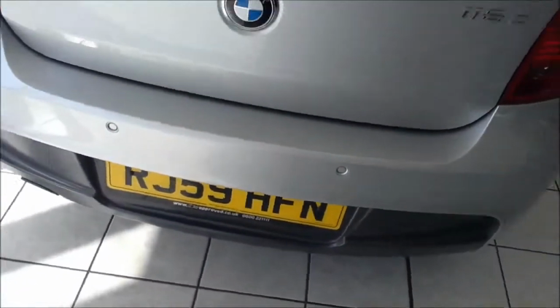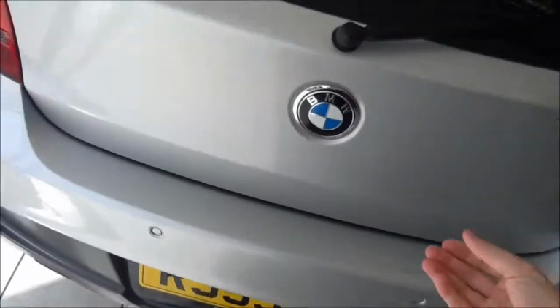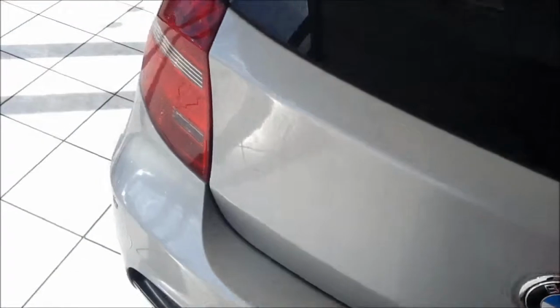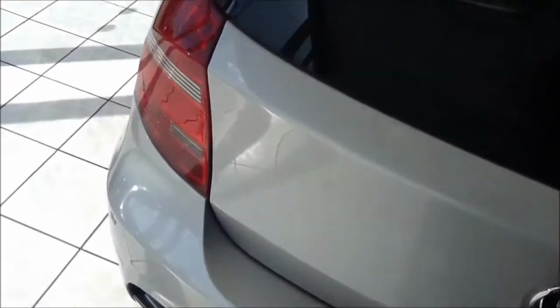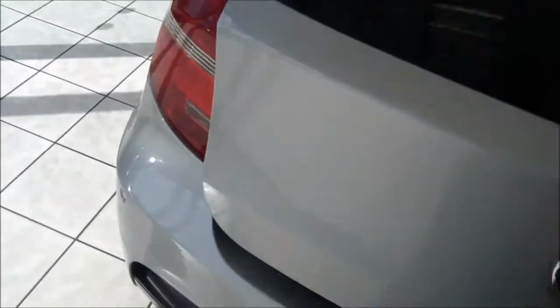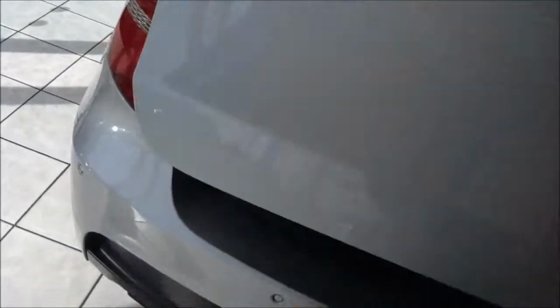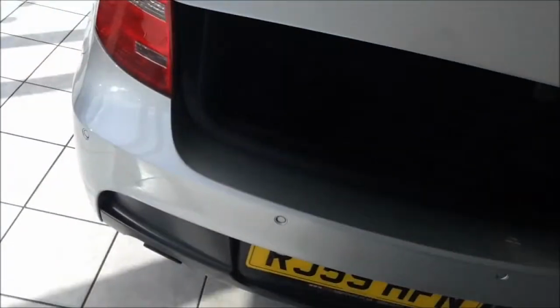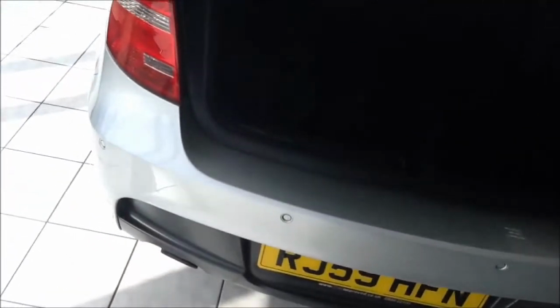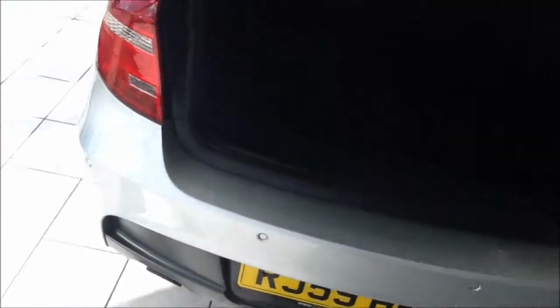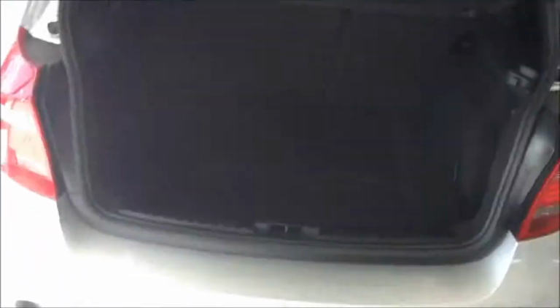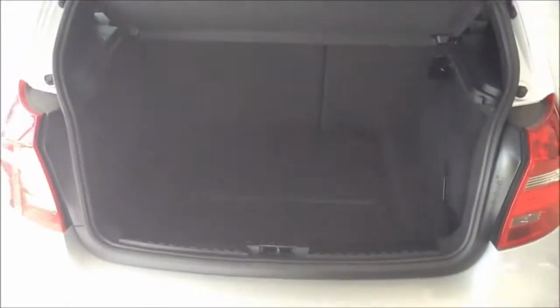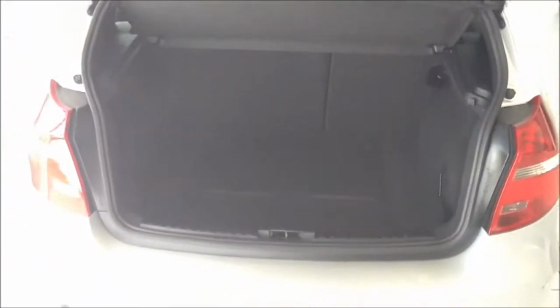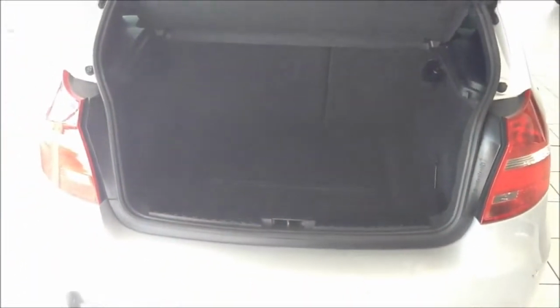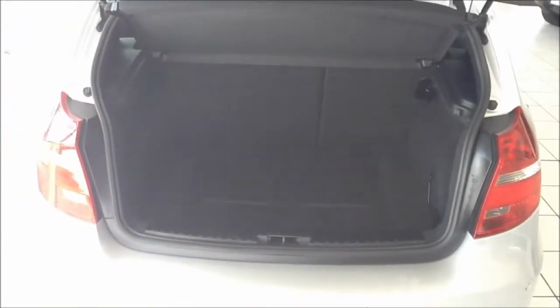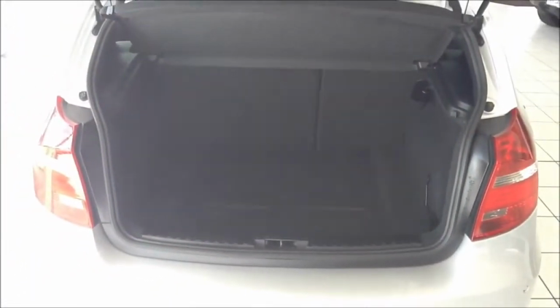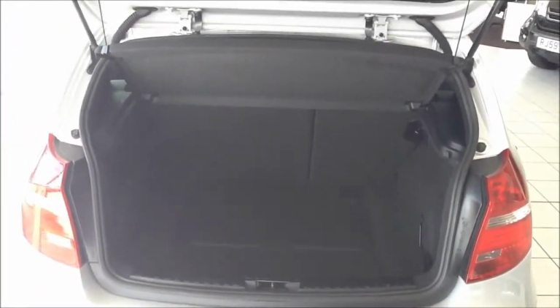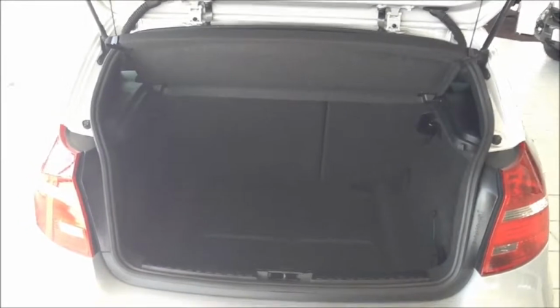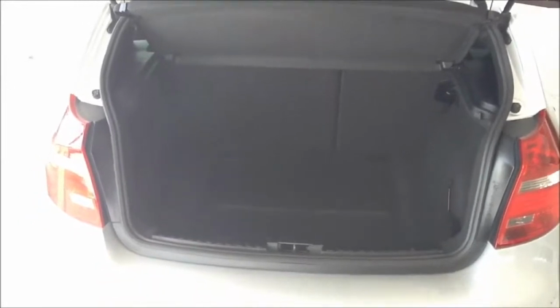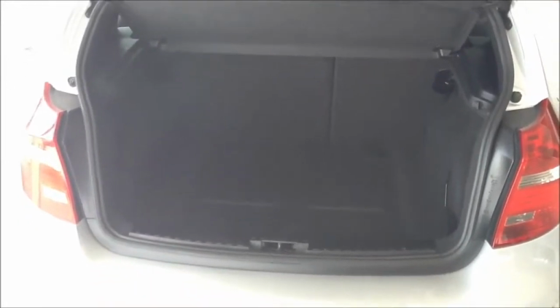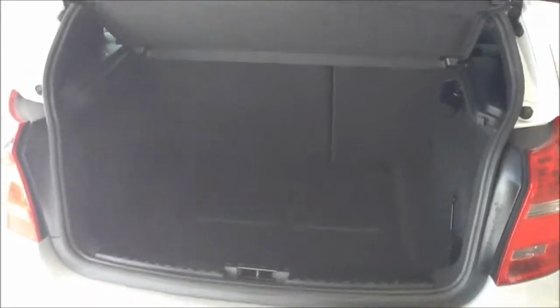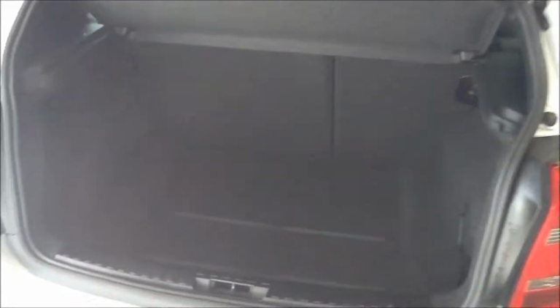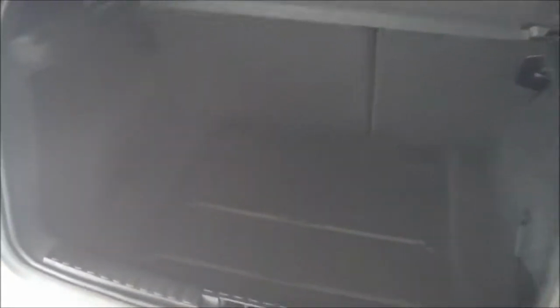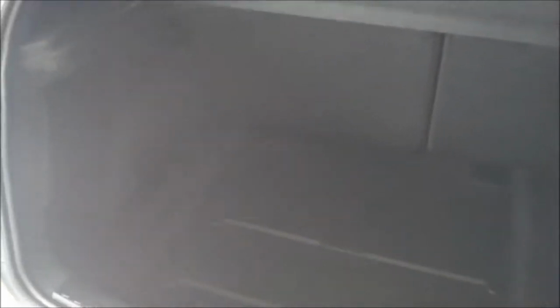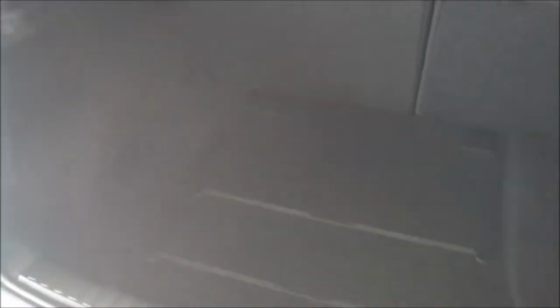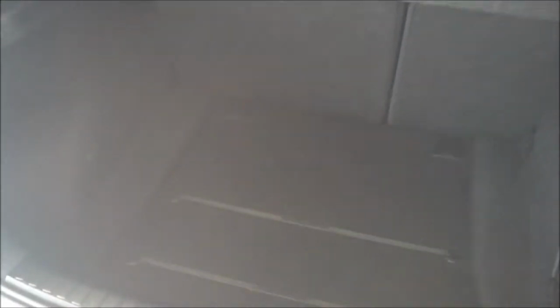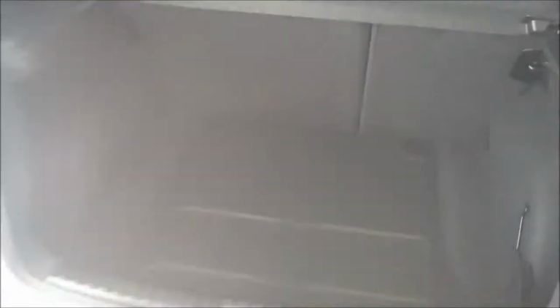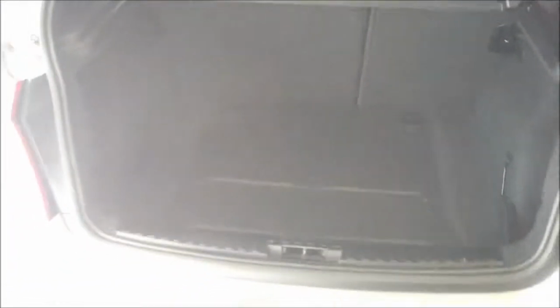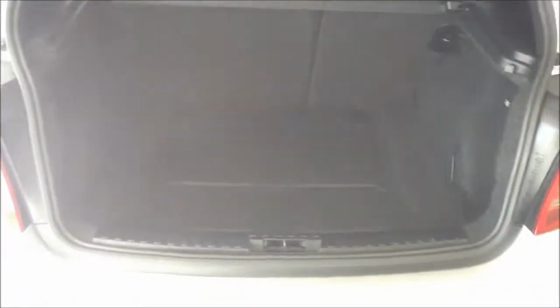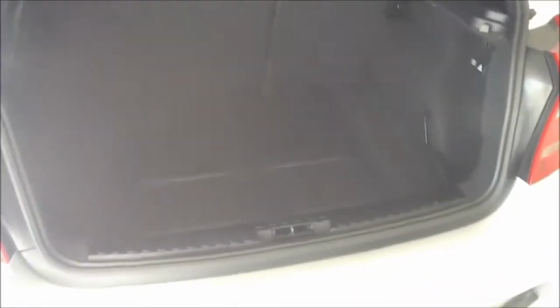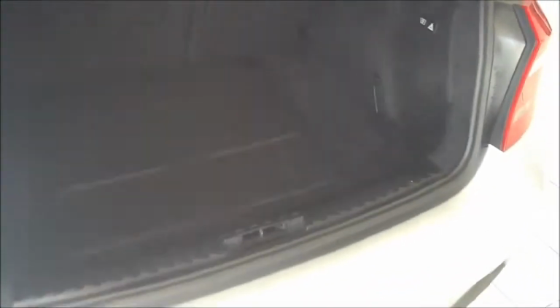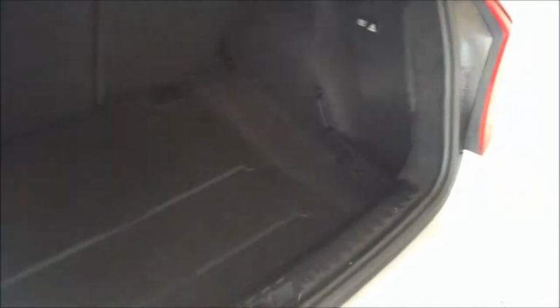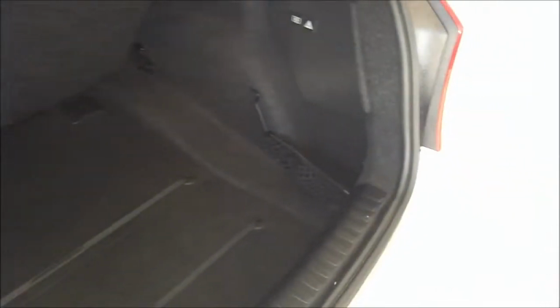Moving into the boot of the vehicle, this 1 Series comes with half leather interior, and as you can see a good-sized boot area with luggage cover and additional side pockets.